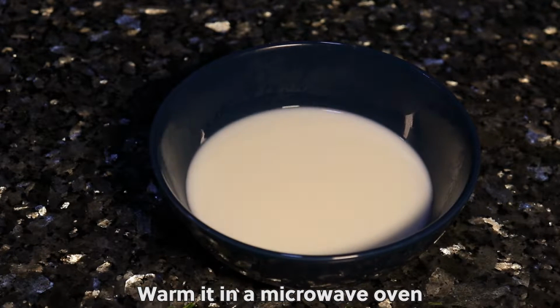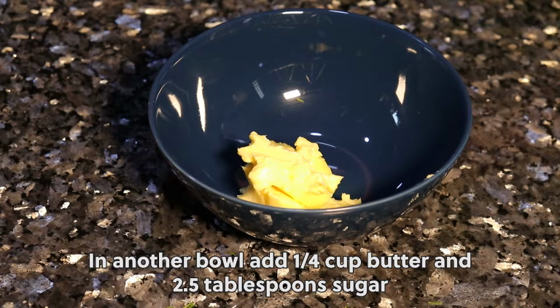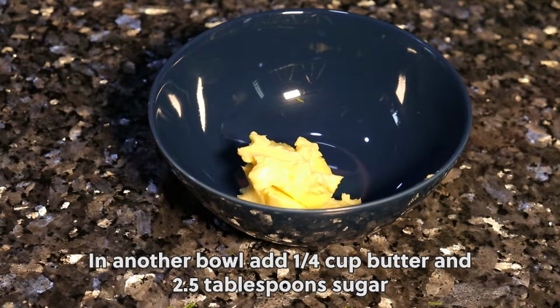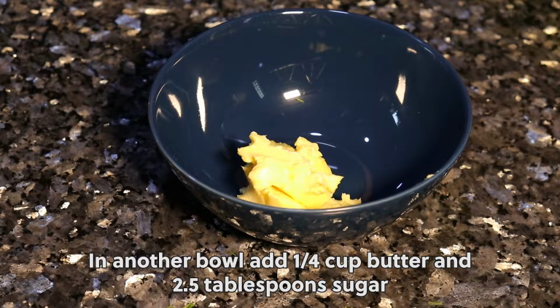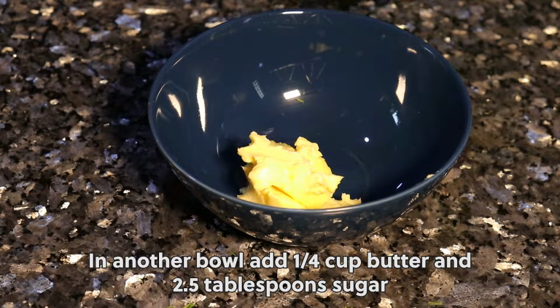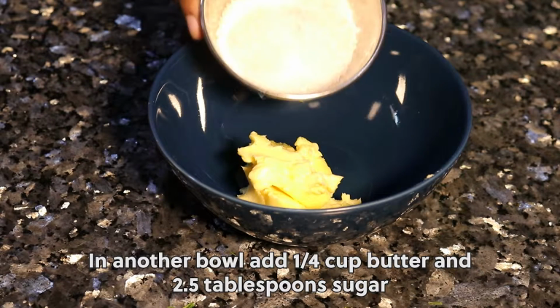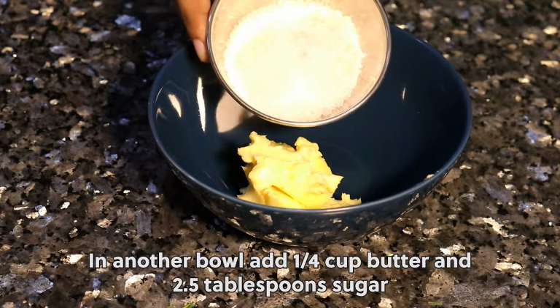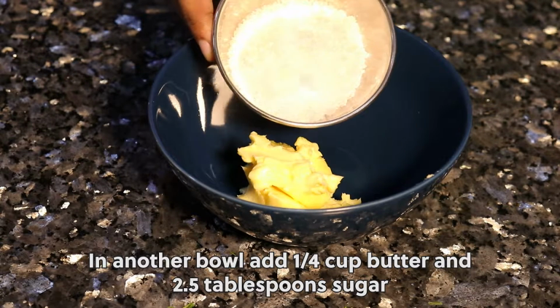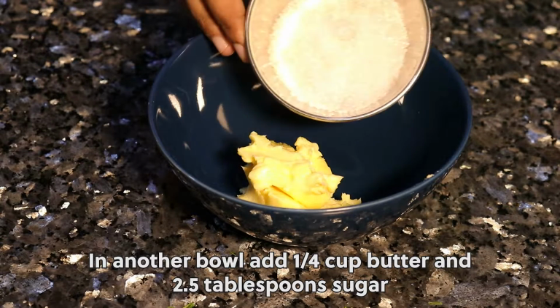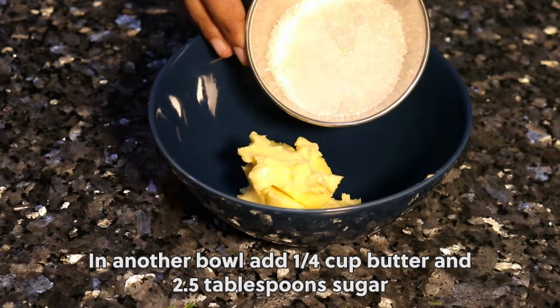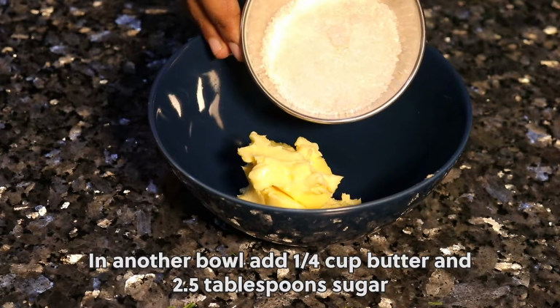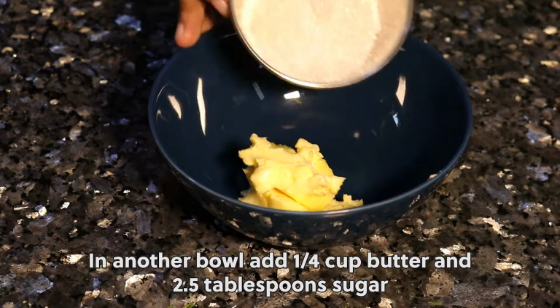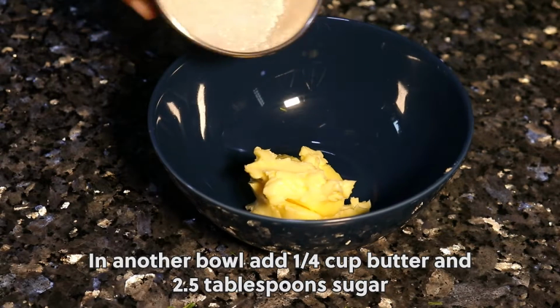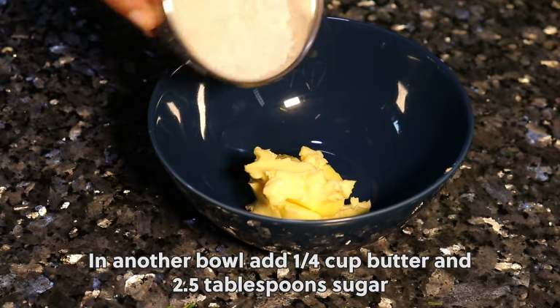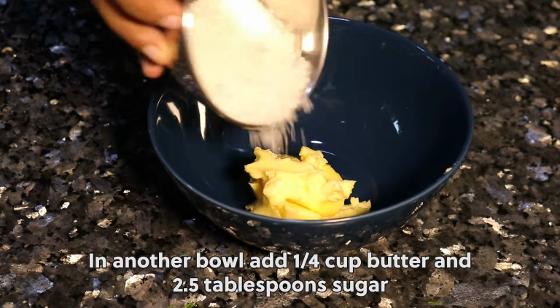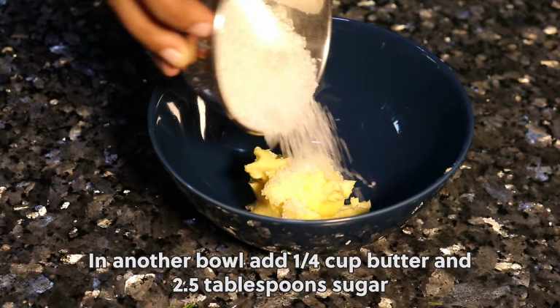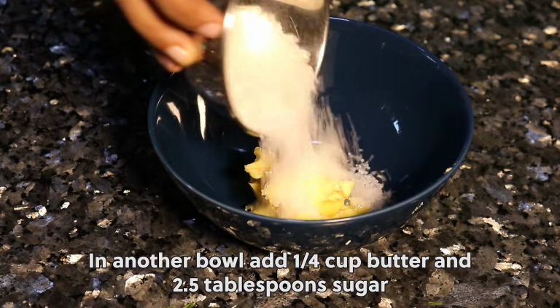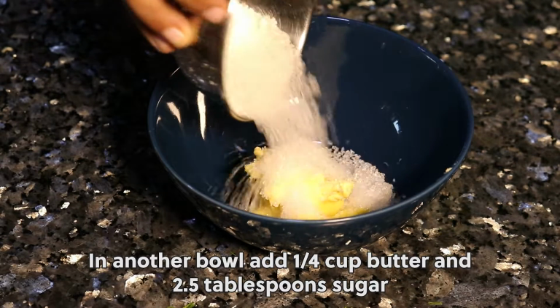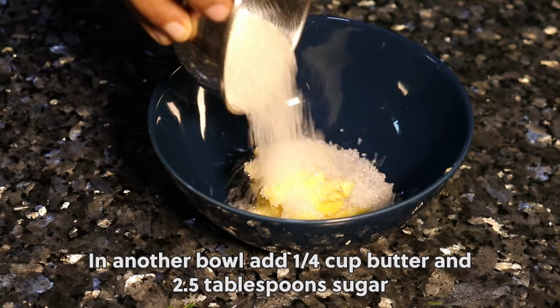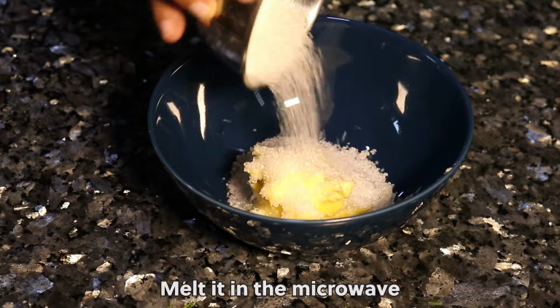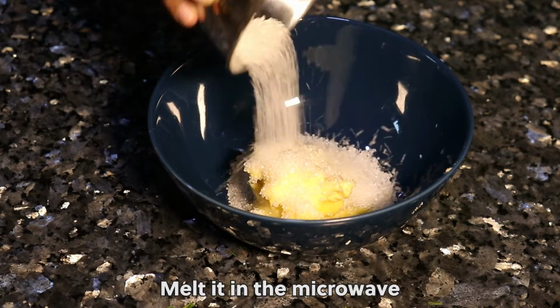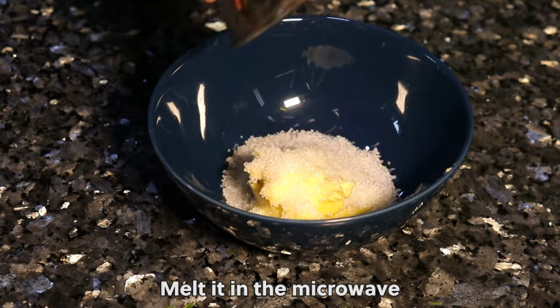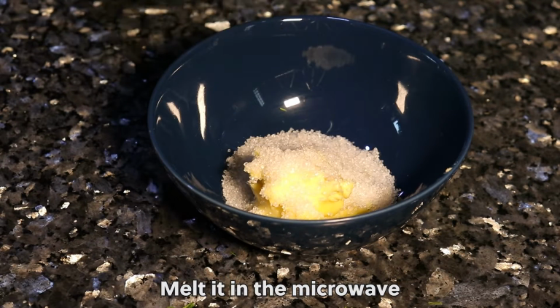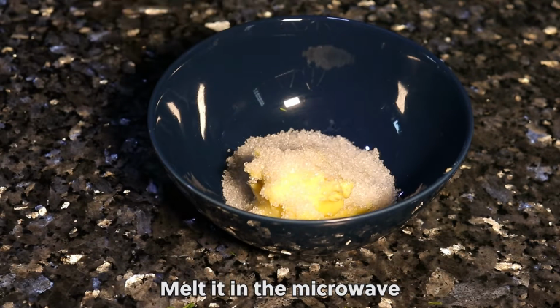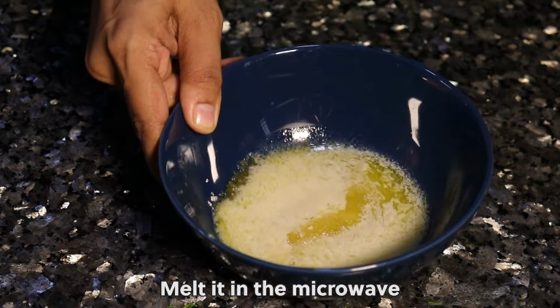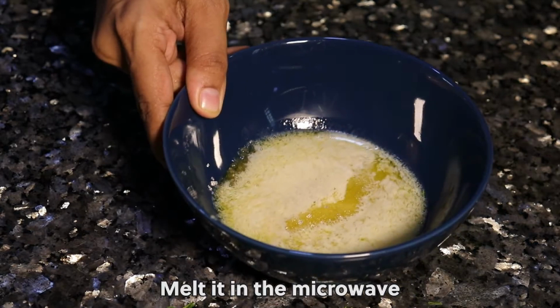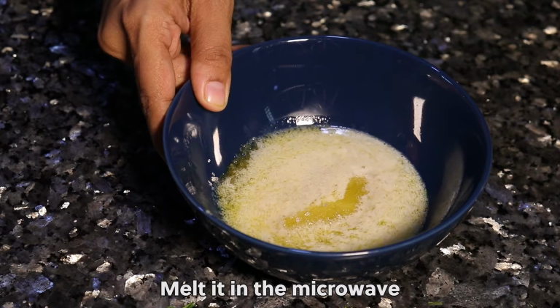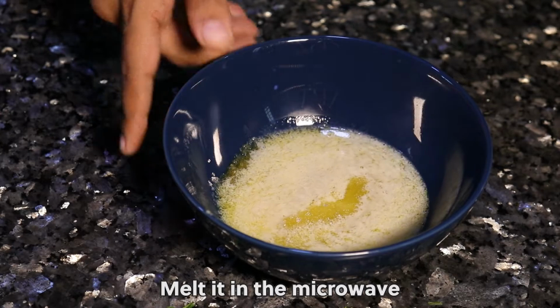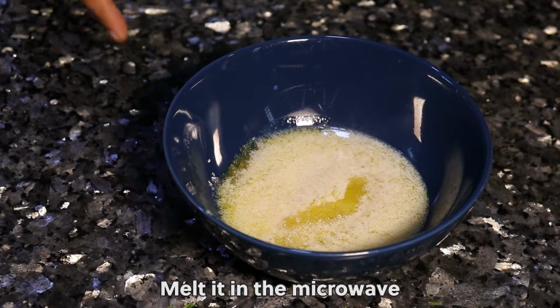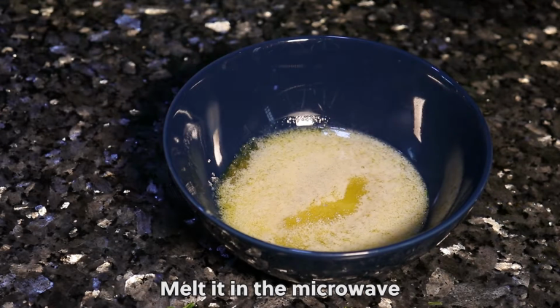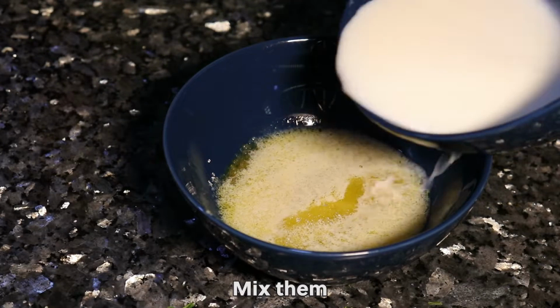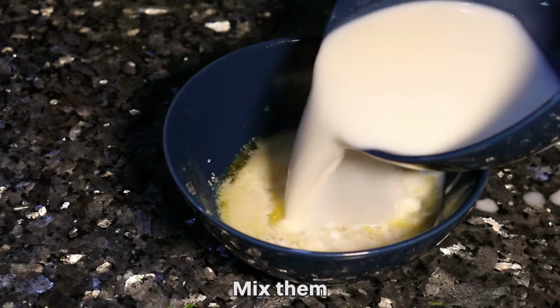In another bowl, add a quarter cup butter and two and a half tablespoons sugar. Melt it in the microwave. Mix them together.